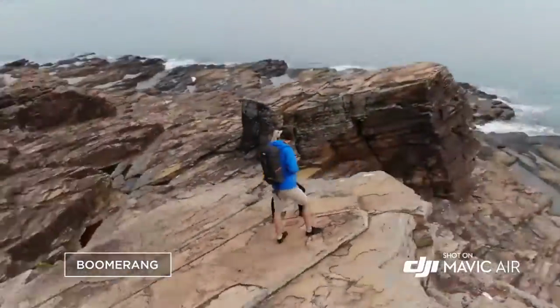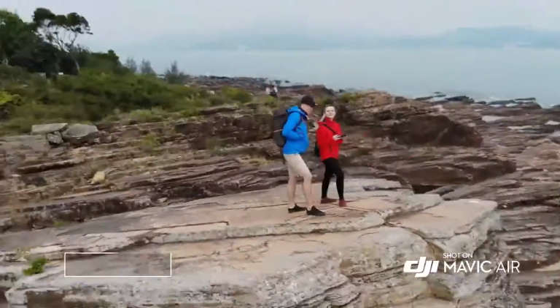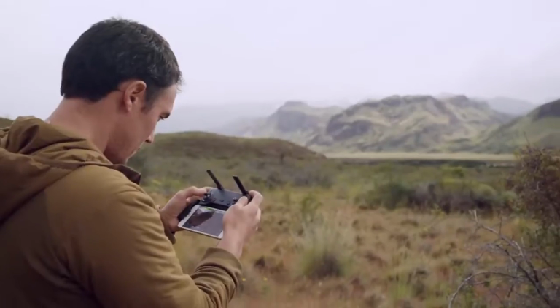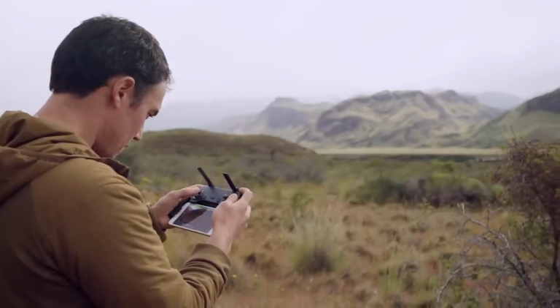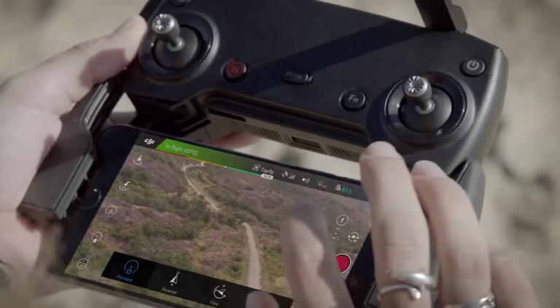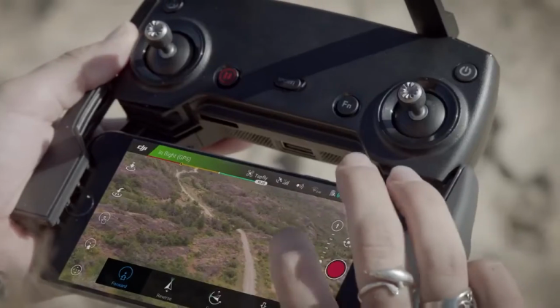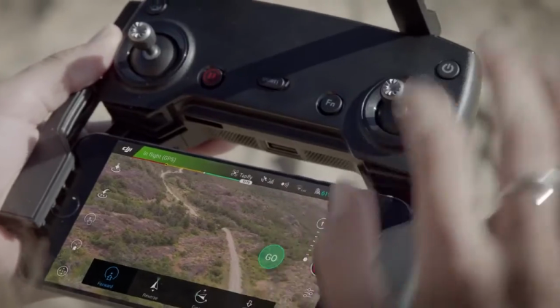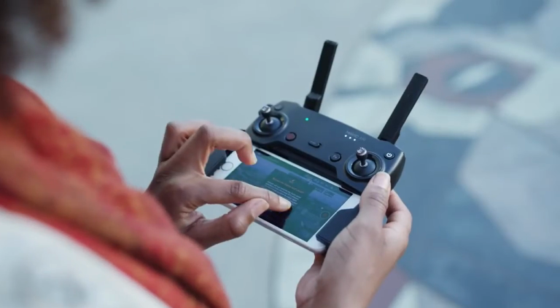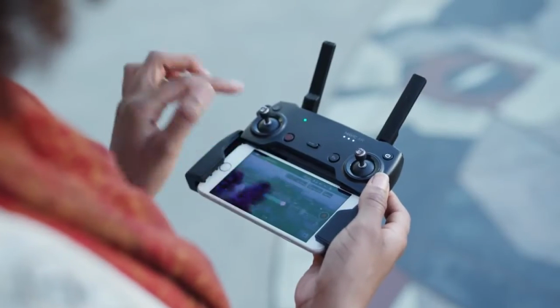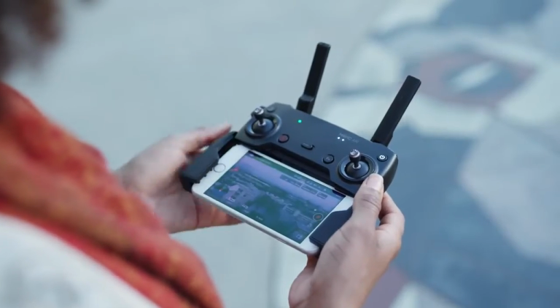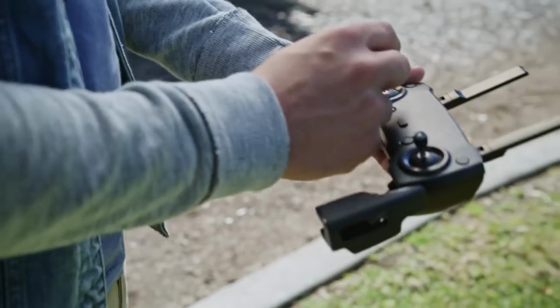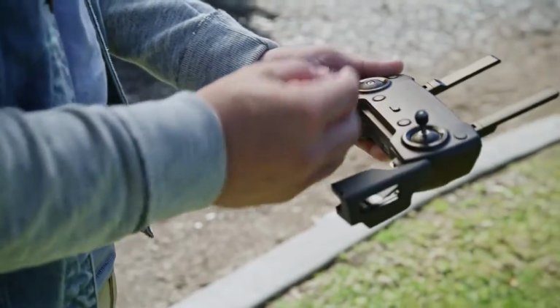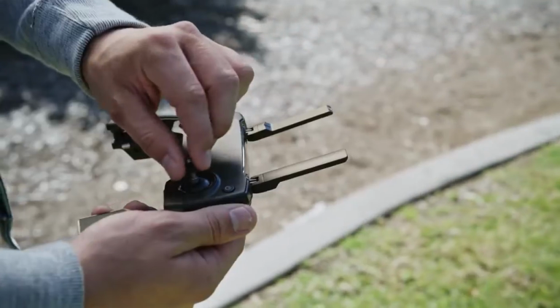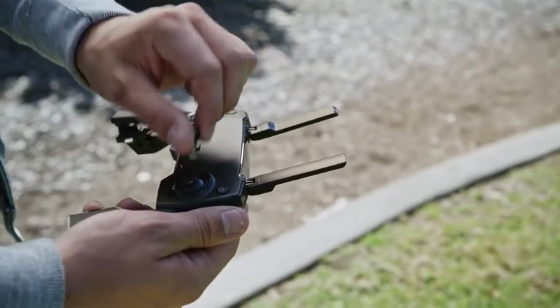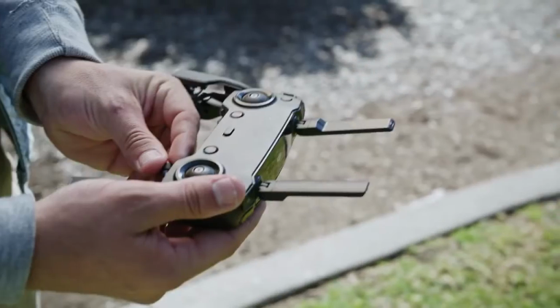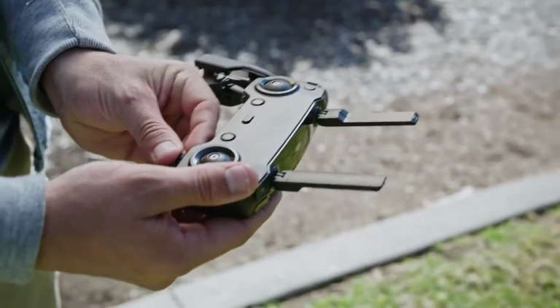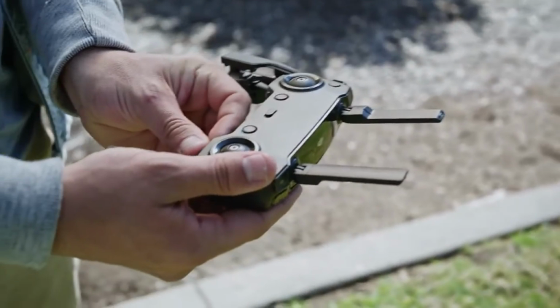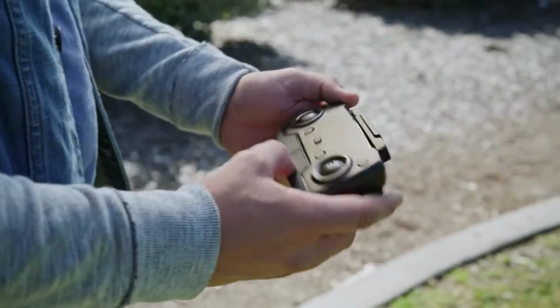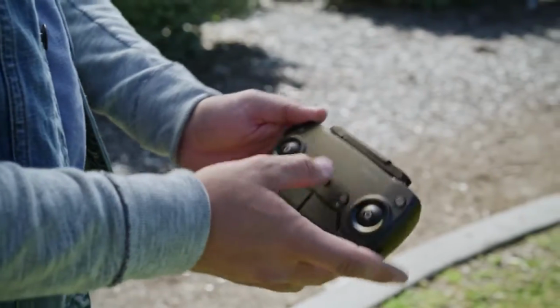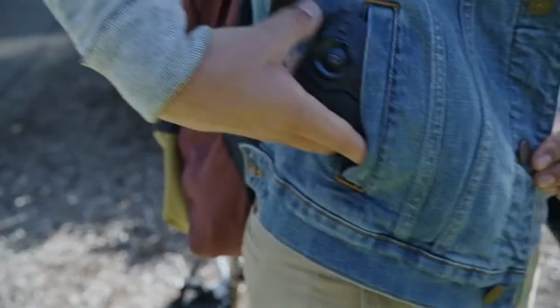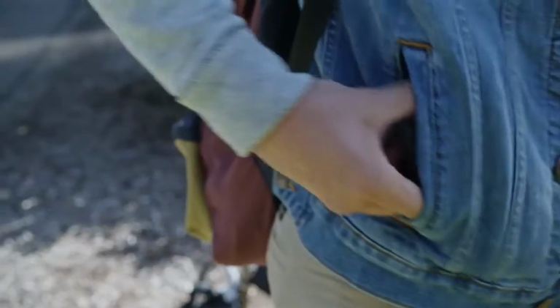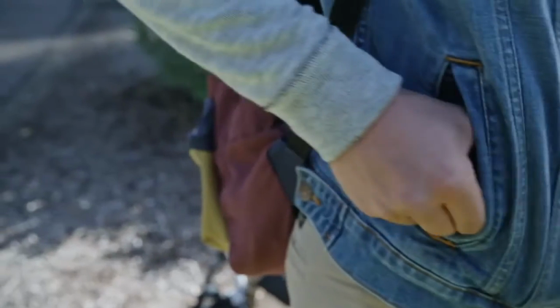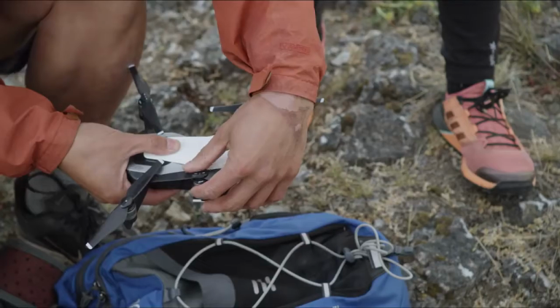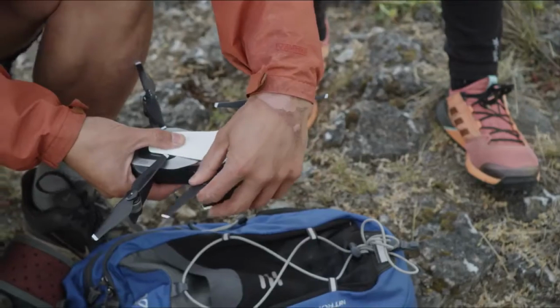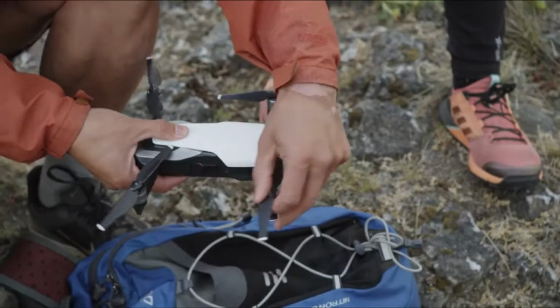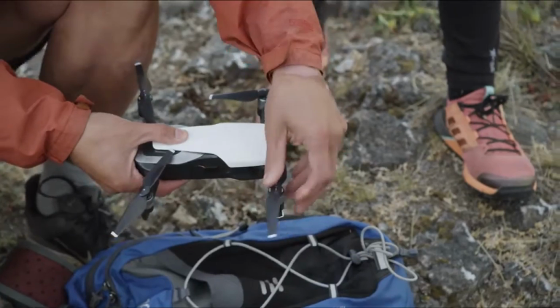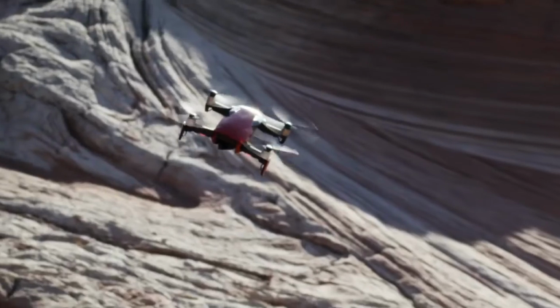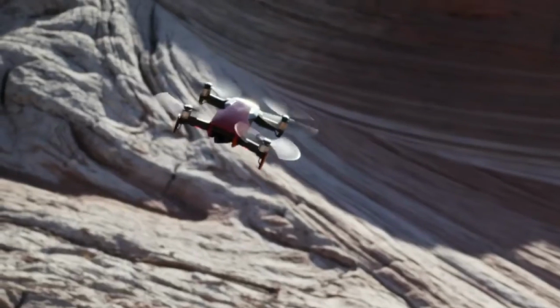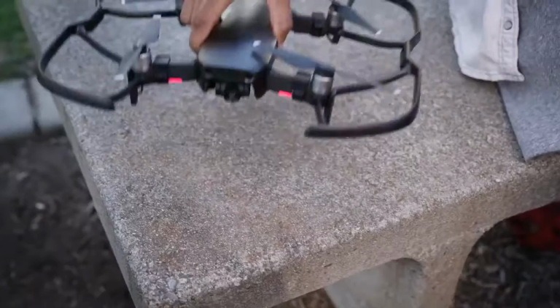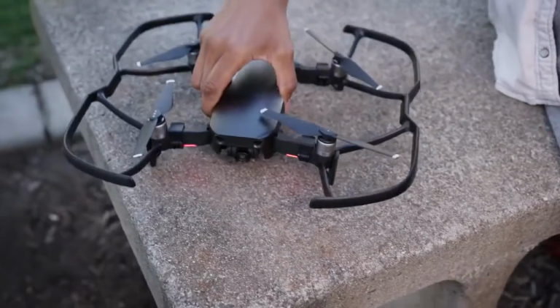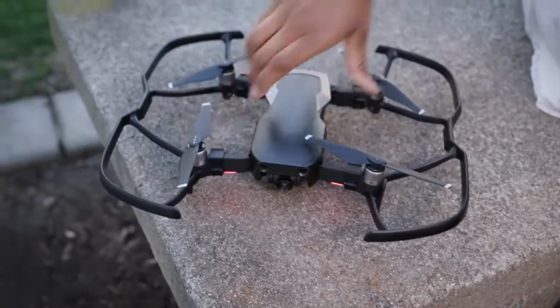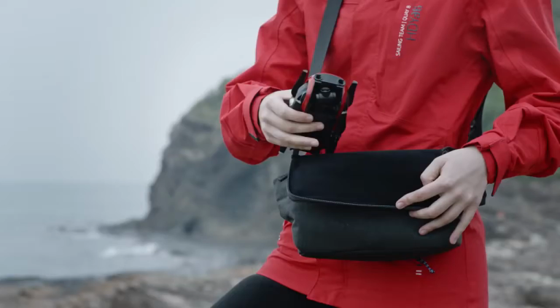The controller is as sleek and compact as the Mavic Air itself. Removable sticks stow right inside for an ultra-low profile. Proclaim your individuality with multiple color options and a full suite of accessories.